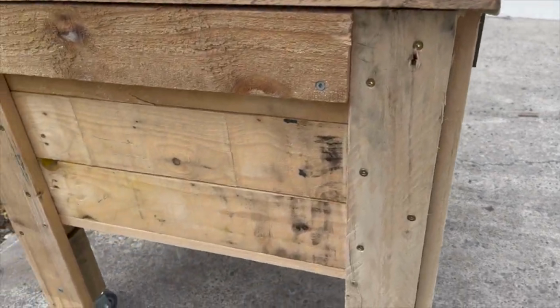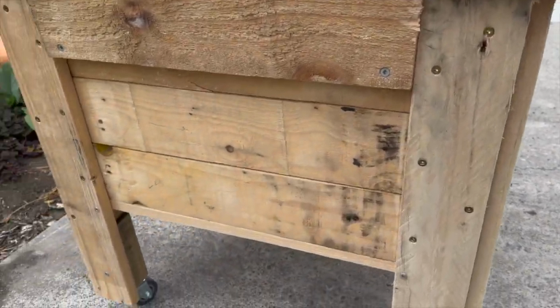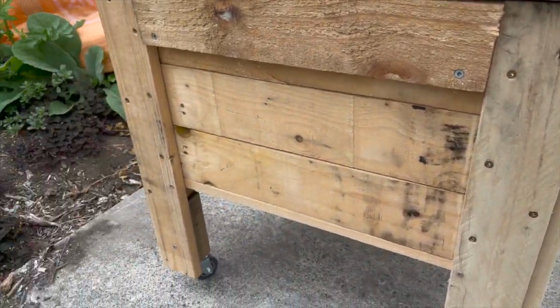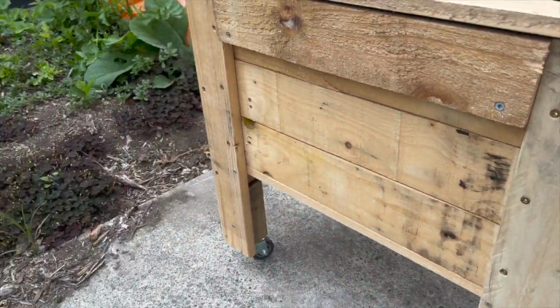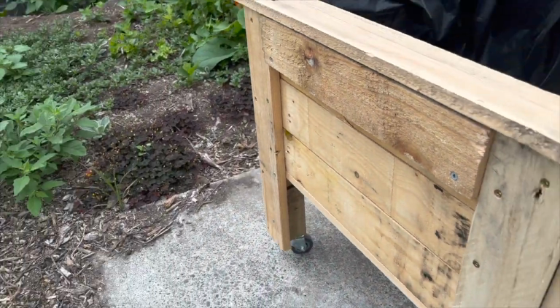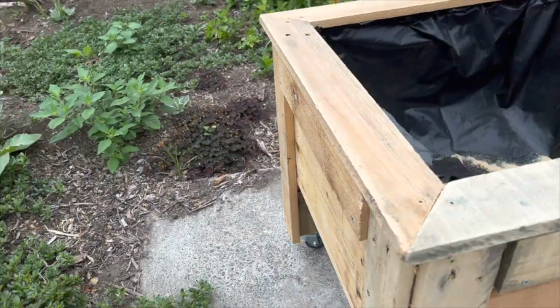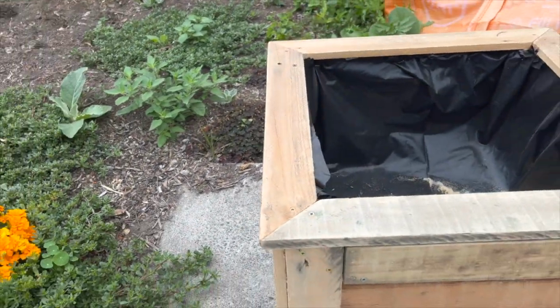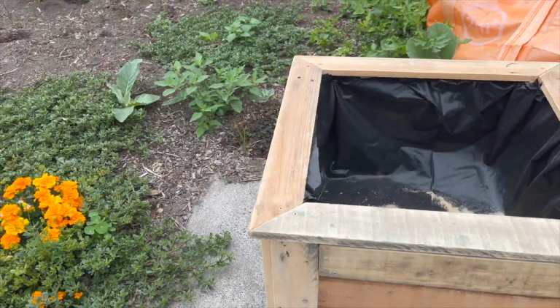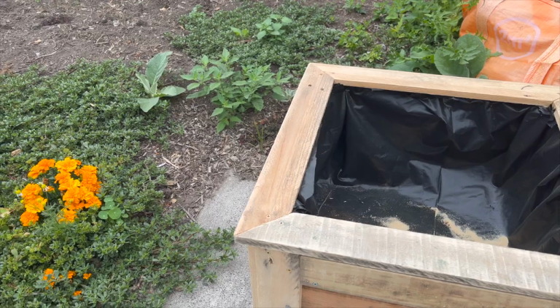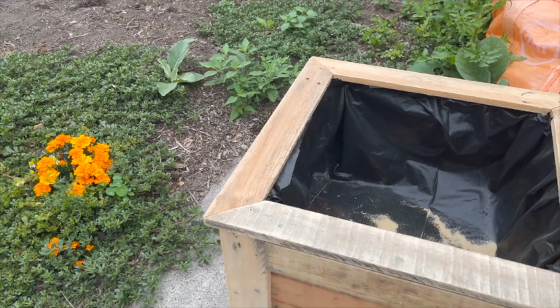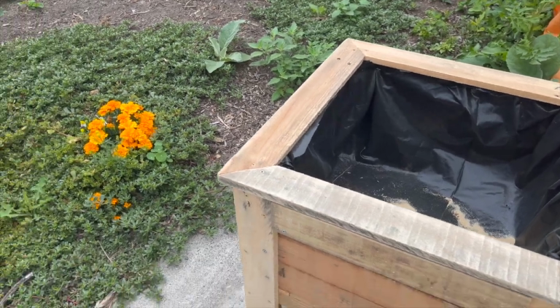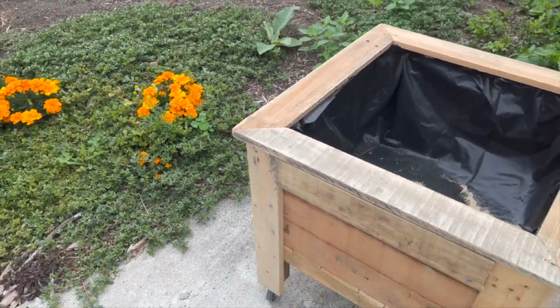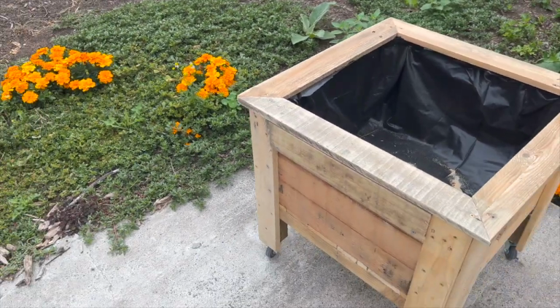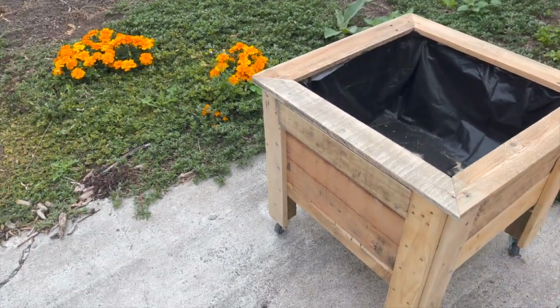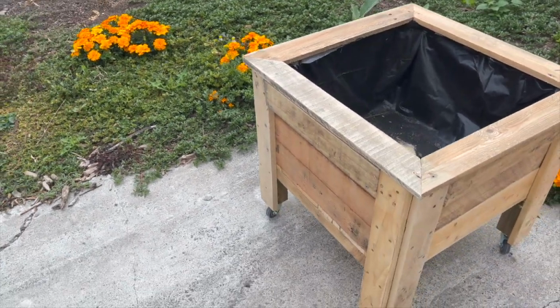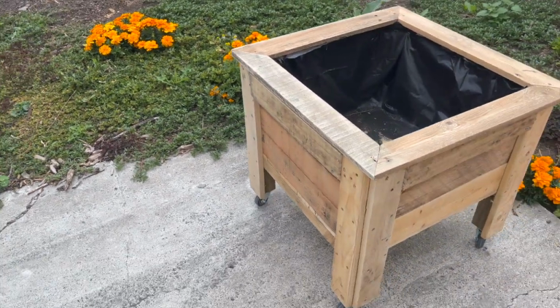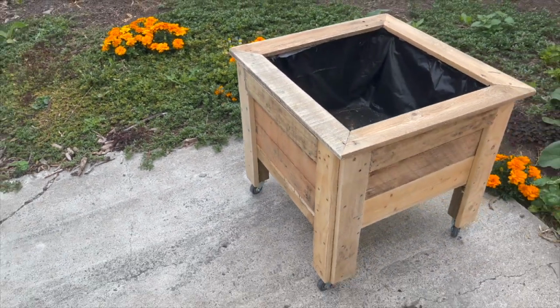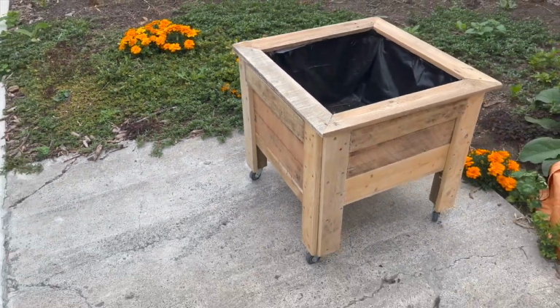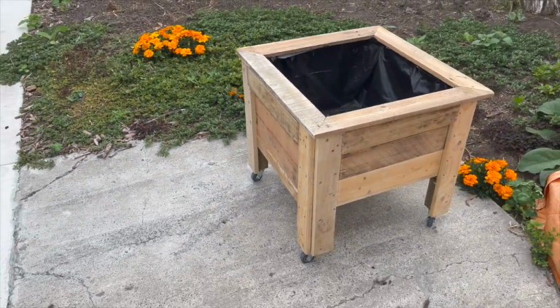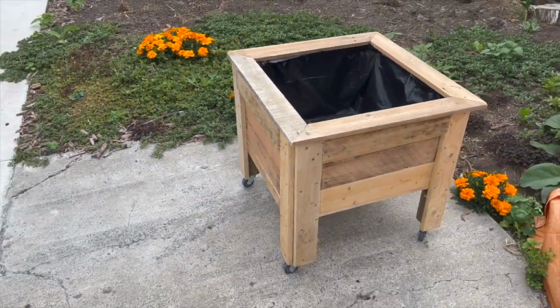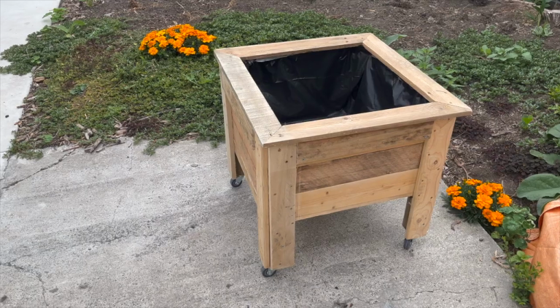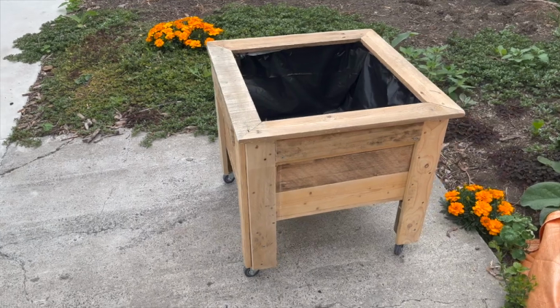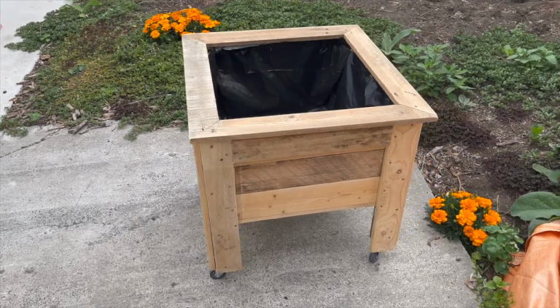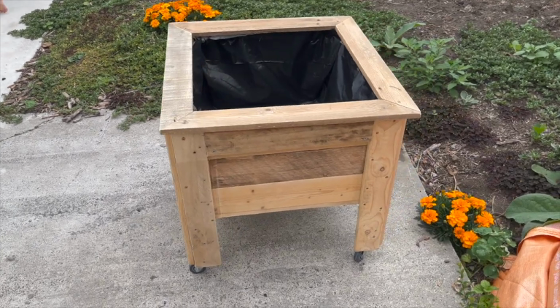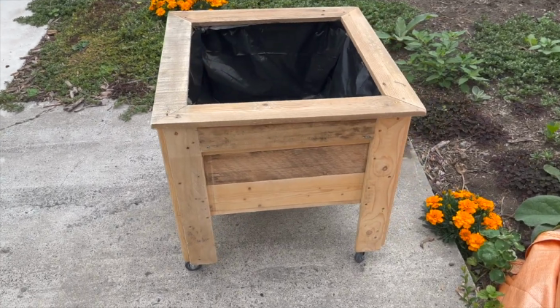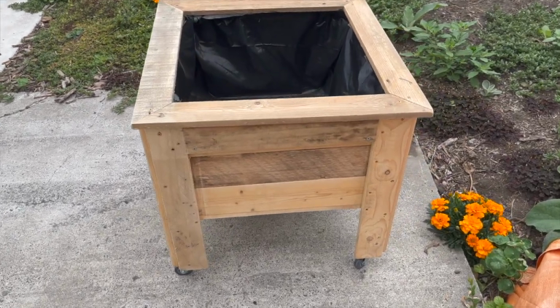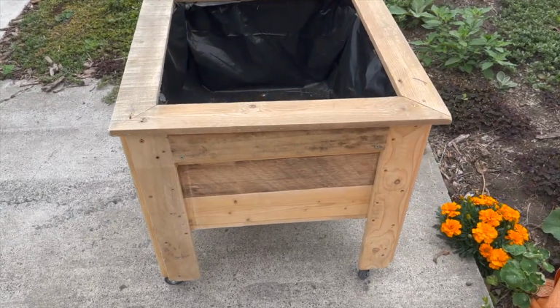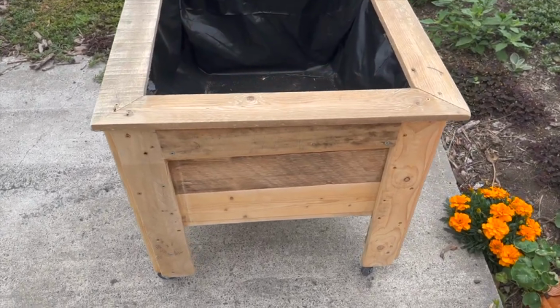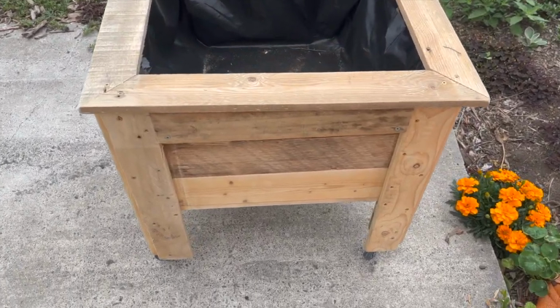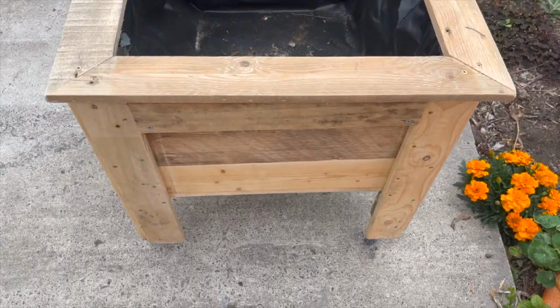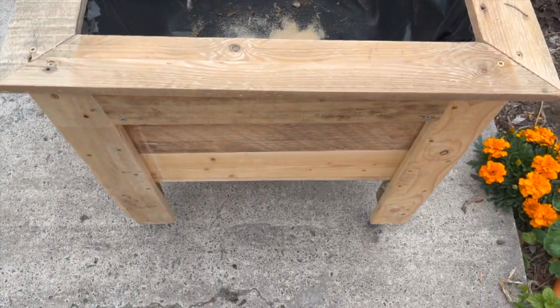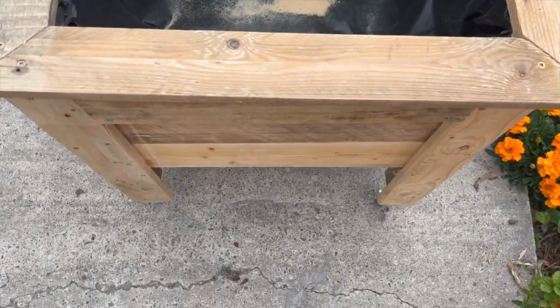I've also put some gravel in the bottom and lined it with plastic polythene to make sure once the potting mix goes in it doesn't rot the wood. Otherwise it's 60 centimeters by 60 centimeters. Let's go check what potting mix I've used.